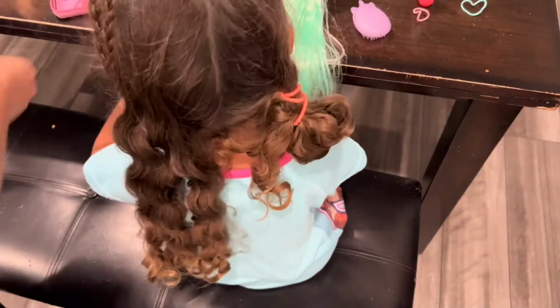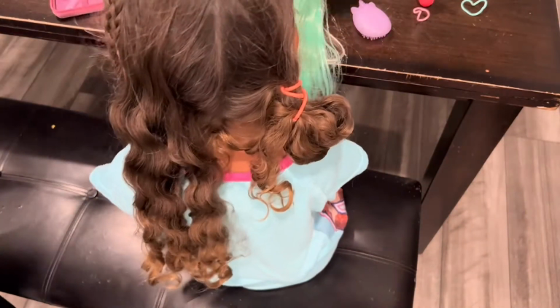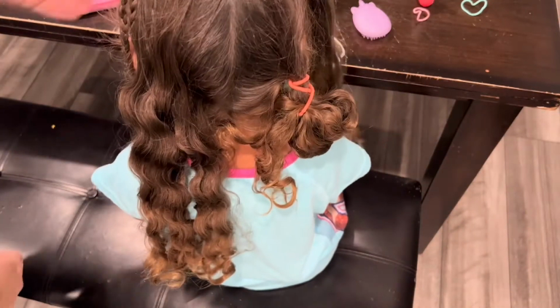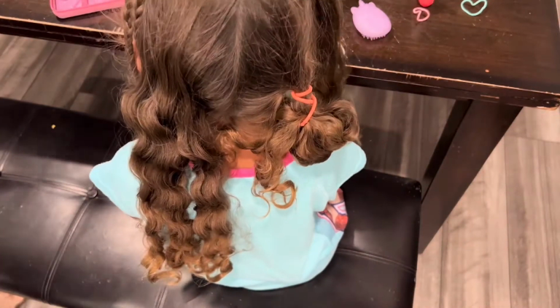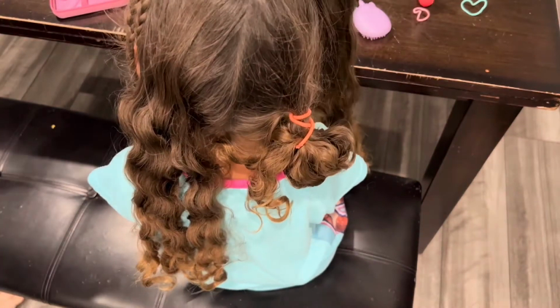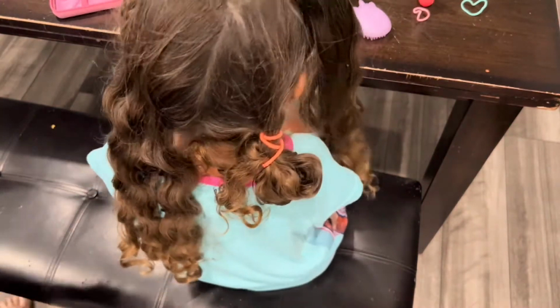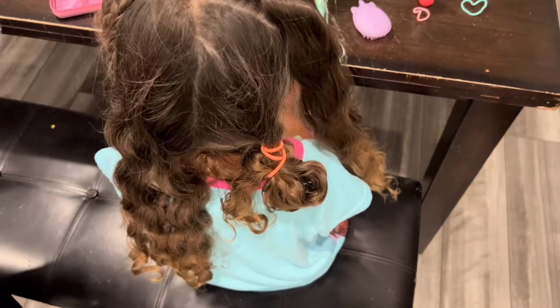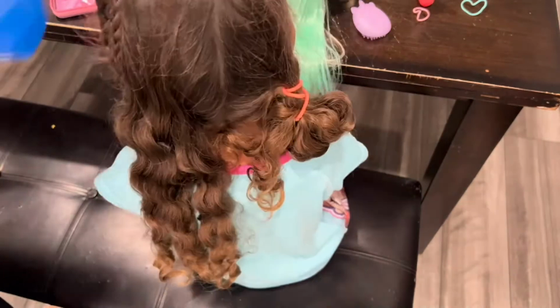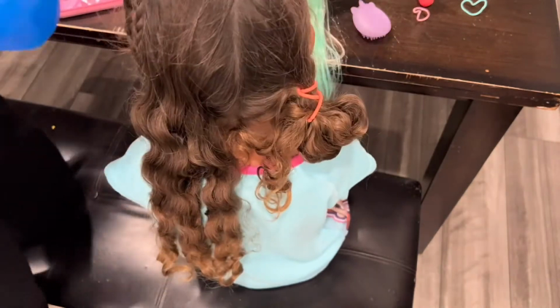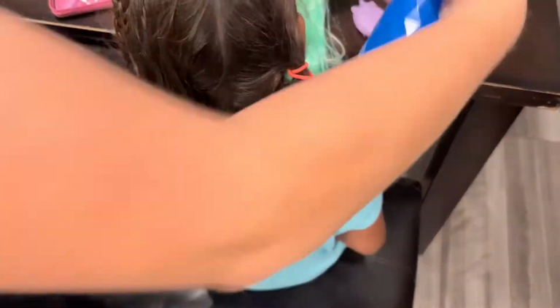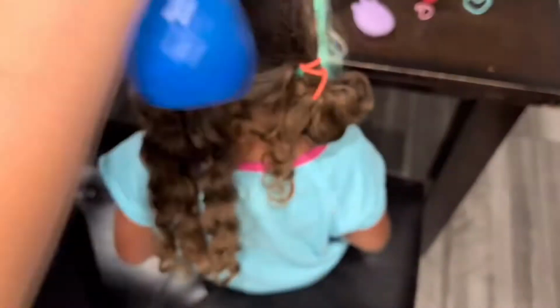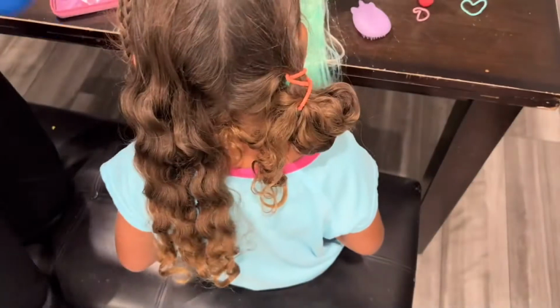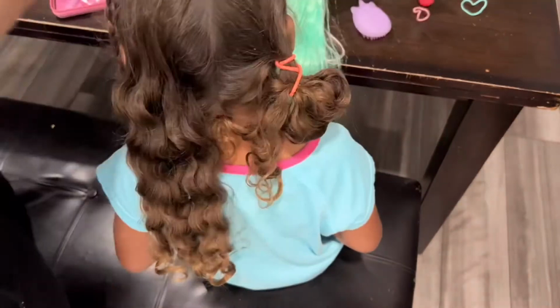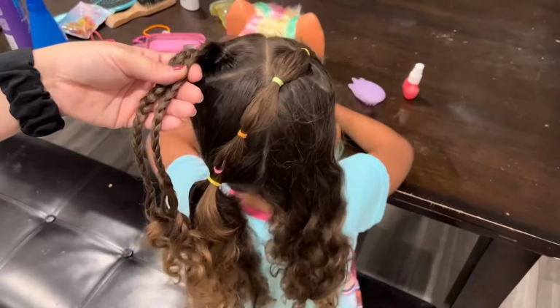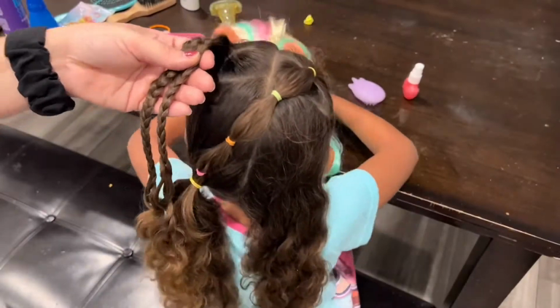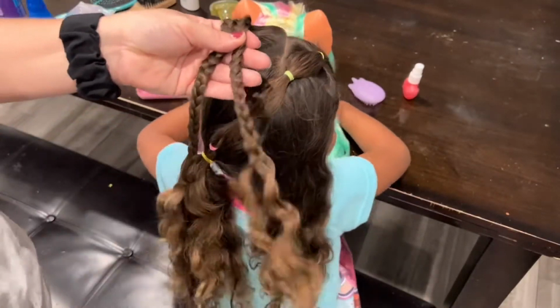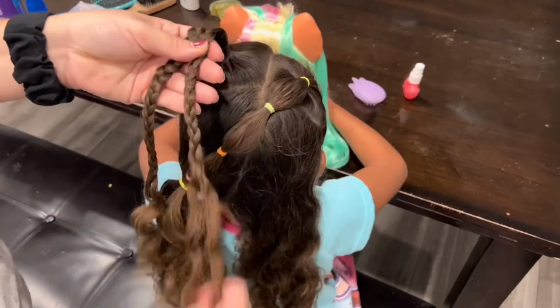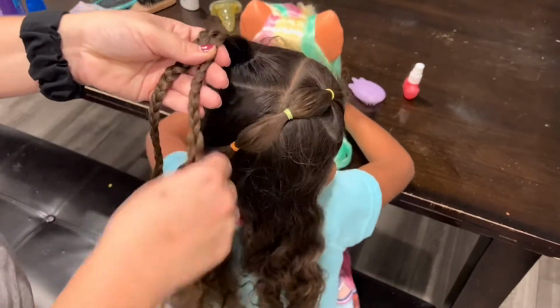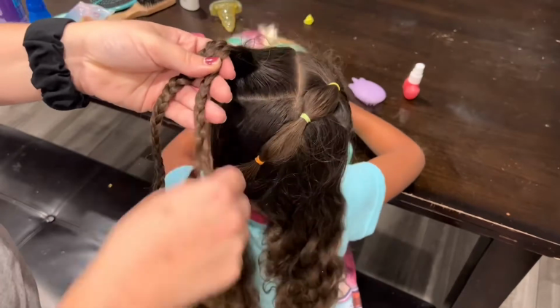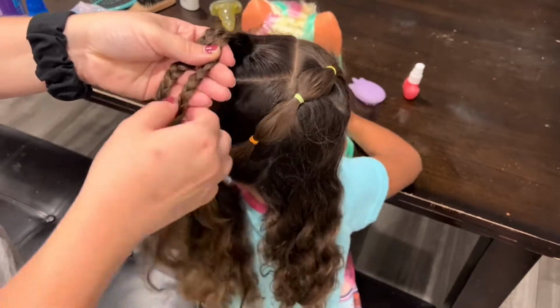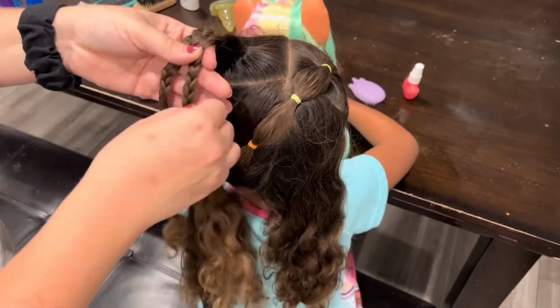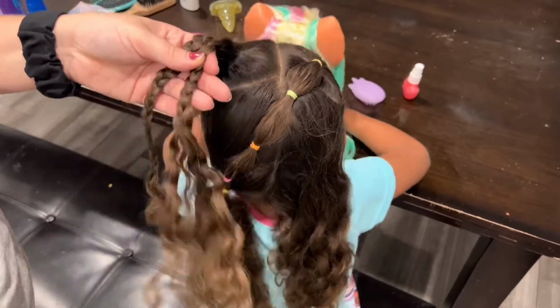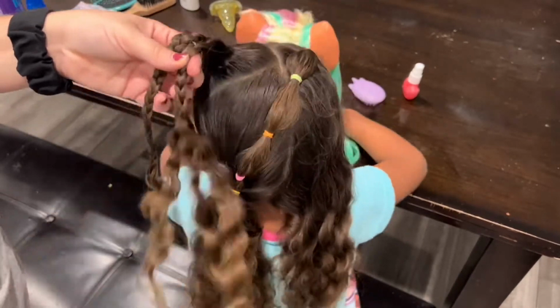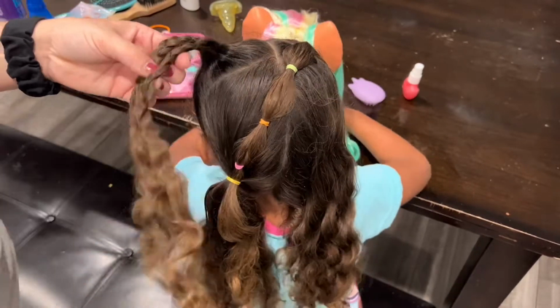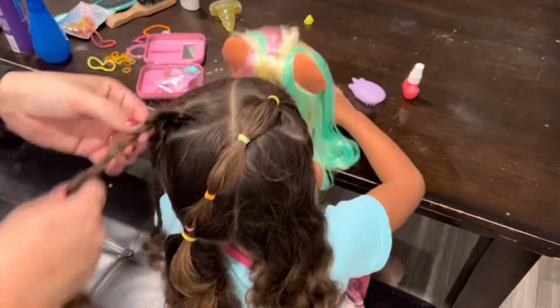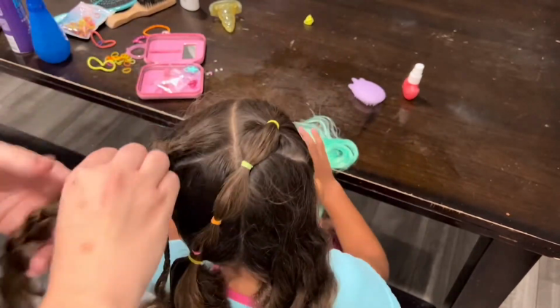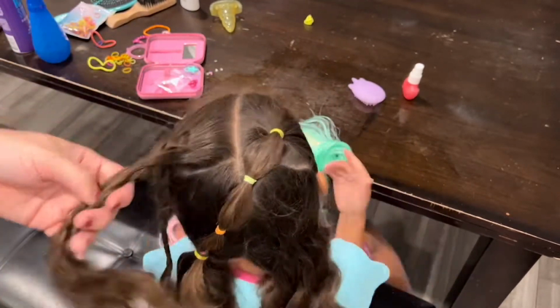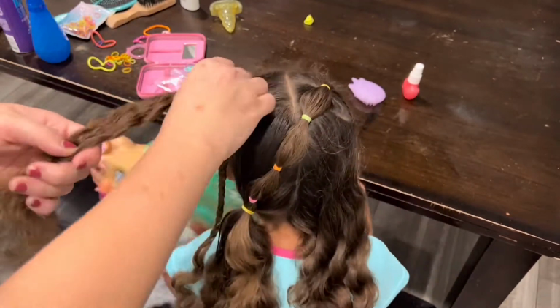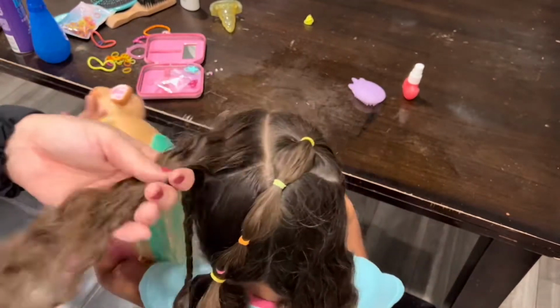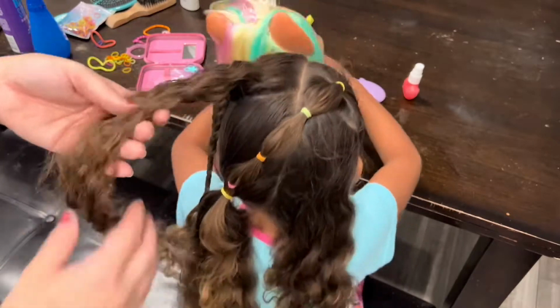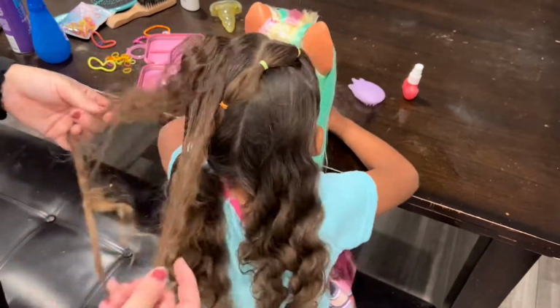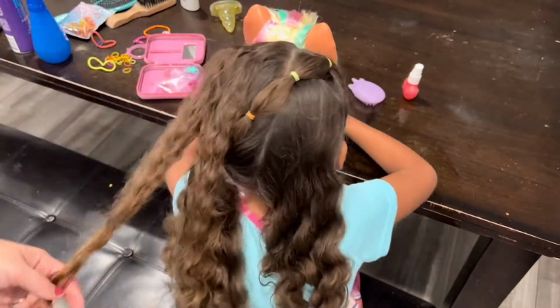My hairstyle definitely didn't turn out the same, but I thought it was pretty cute for her and she really loved it for school. Now I finished the top right side — I just secured little rubber bands all the way down her hair and then put it into a ponytail at the bottom.